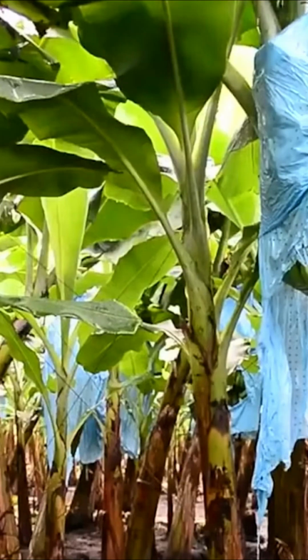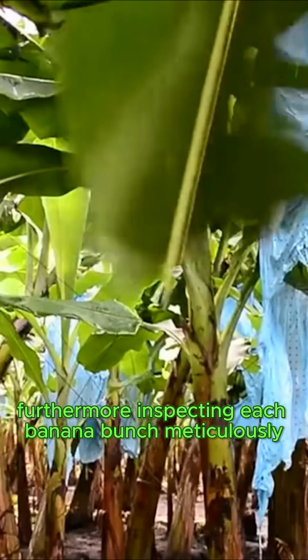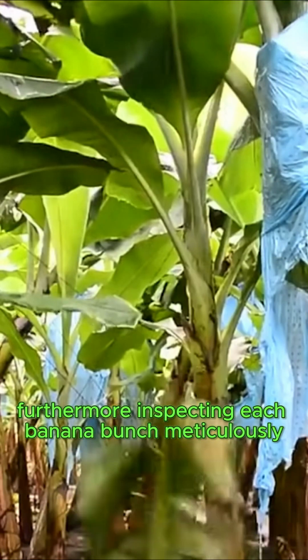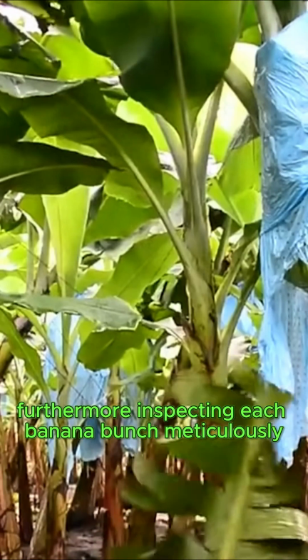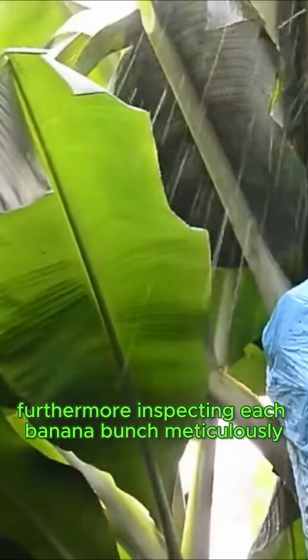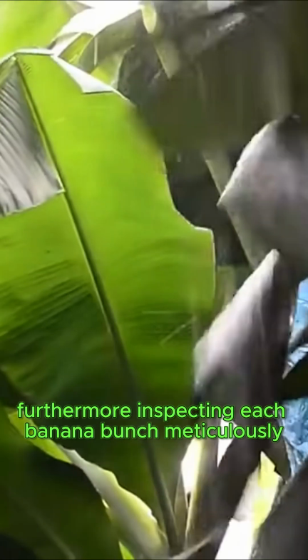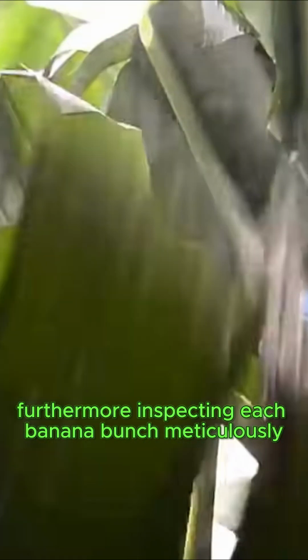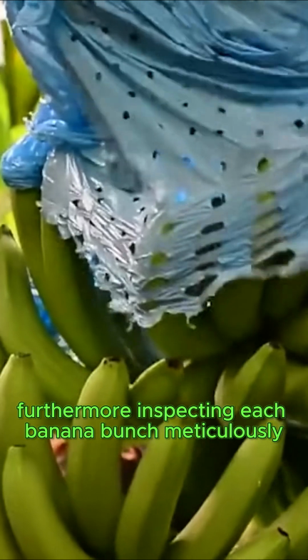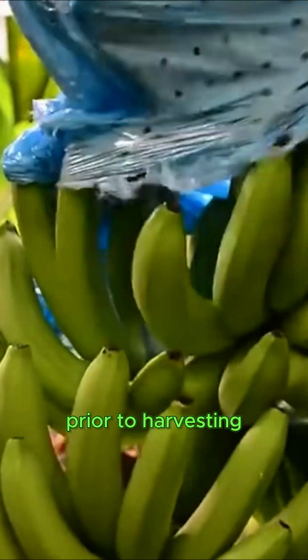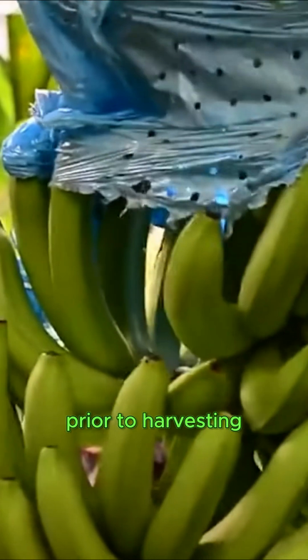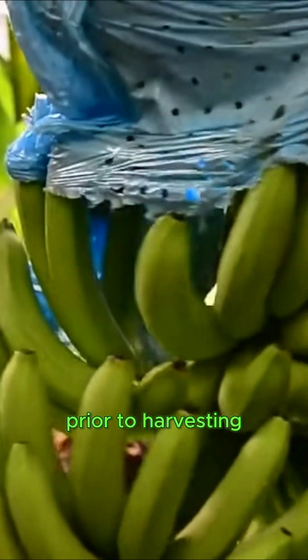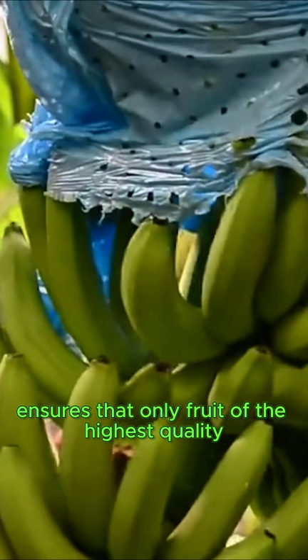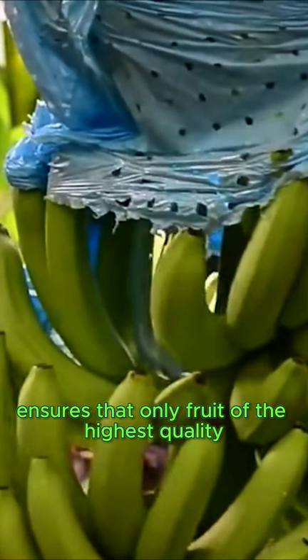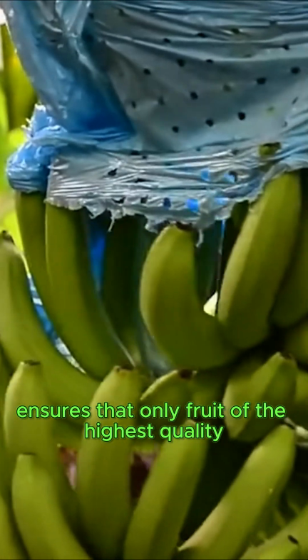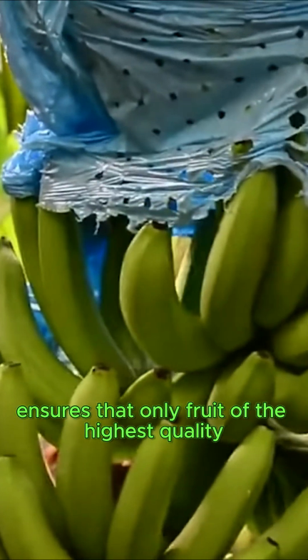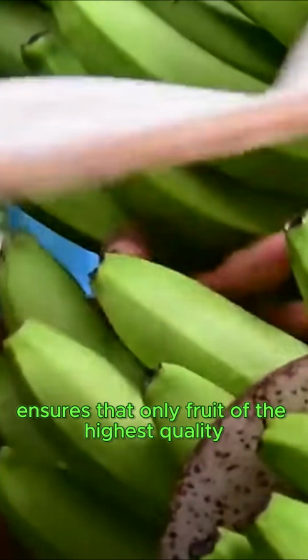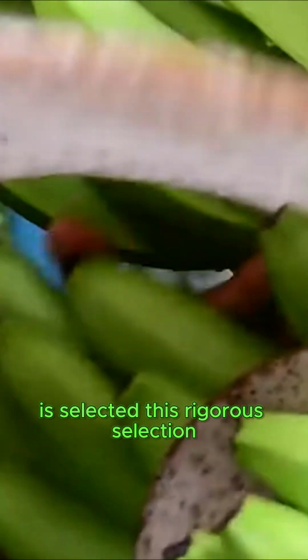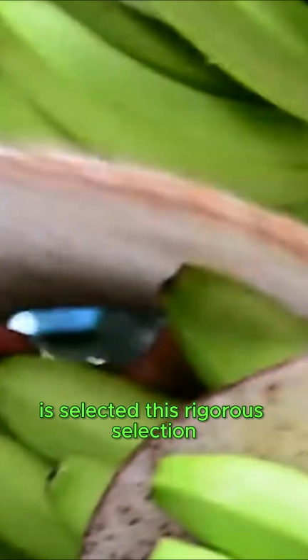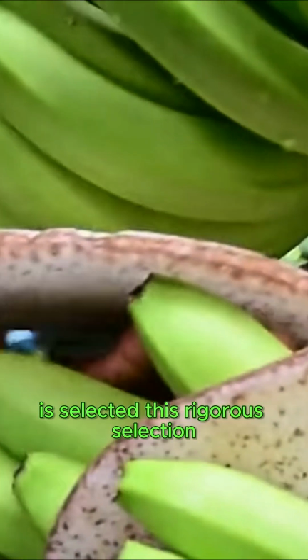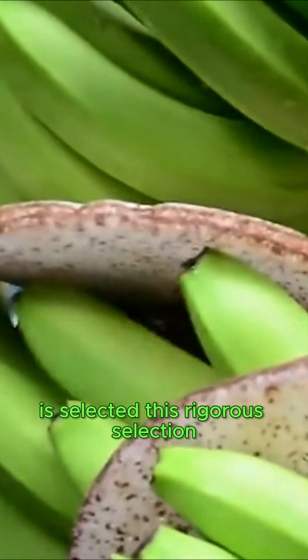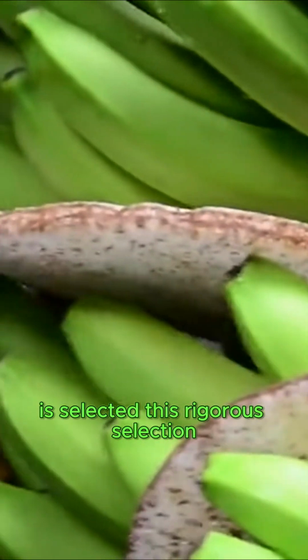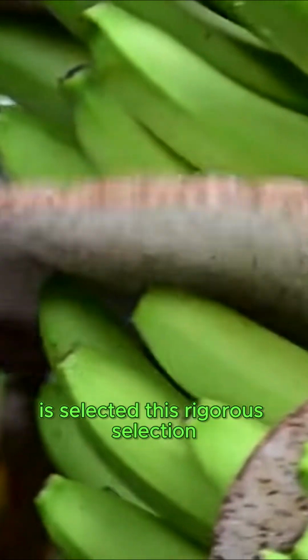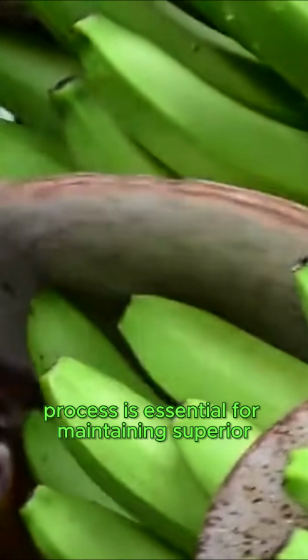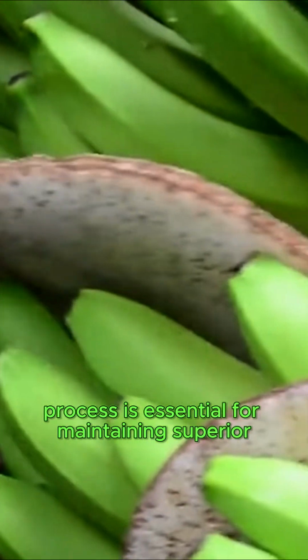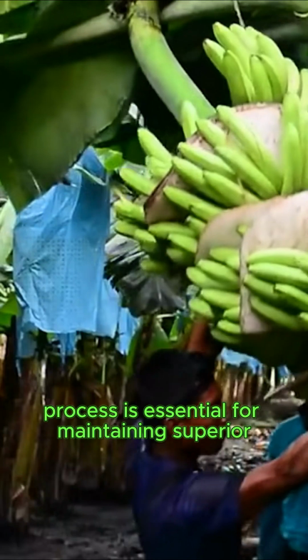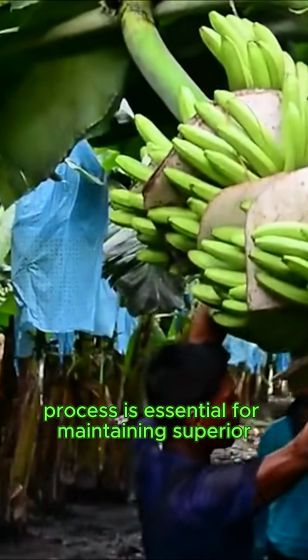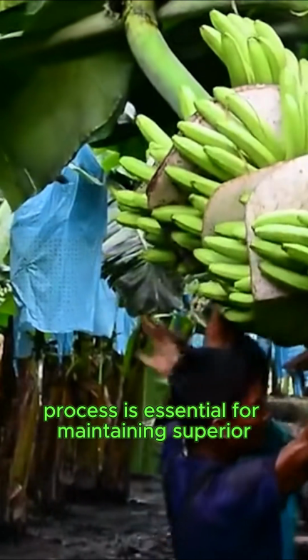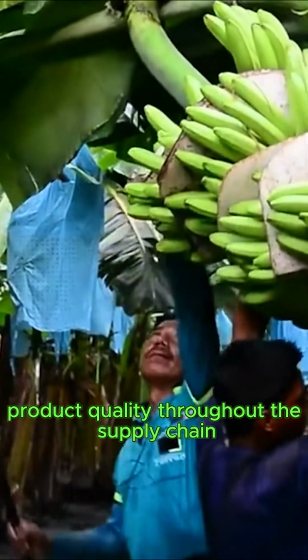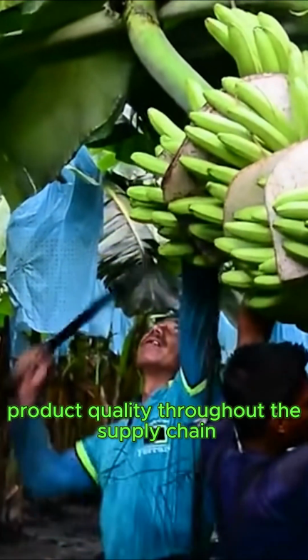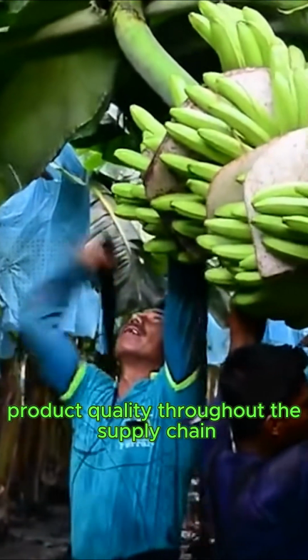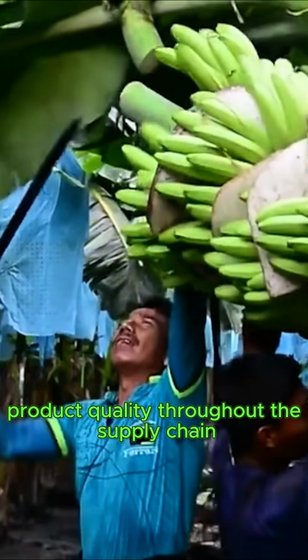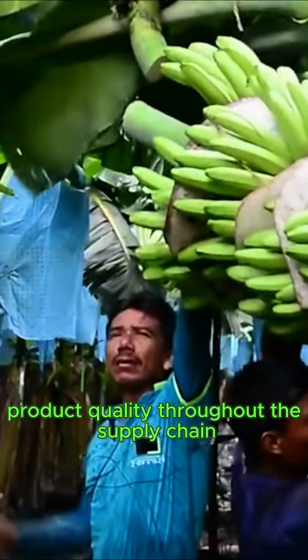Furthermore, inspecting each banana bunch meticulously prior to harvesting ensures that only fruit of the highest quality is selected. This rigorous selection process is essential for maintaining superior product quality throughout the supply chain.